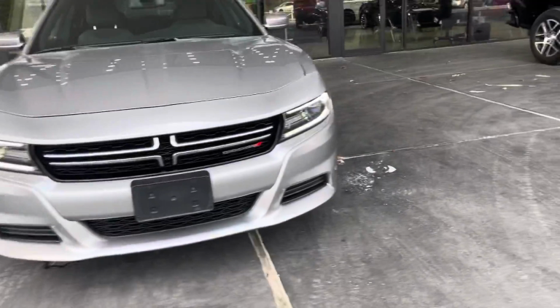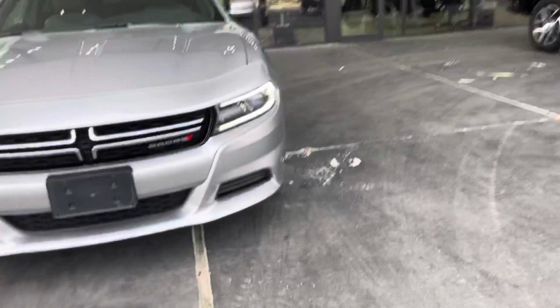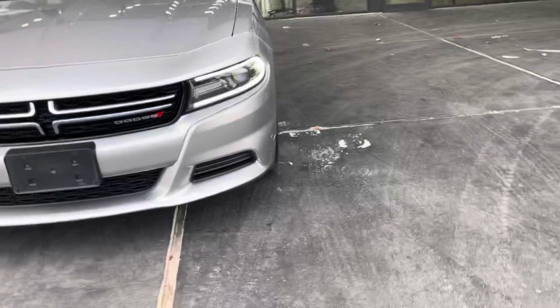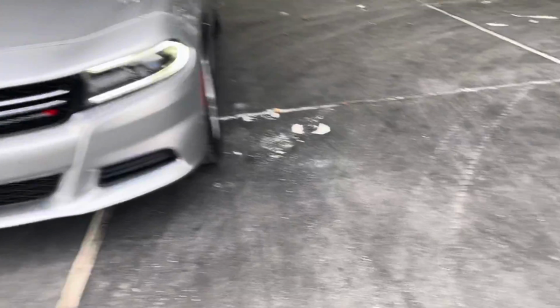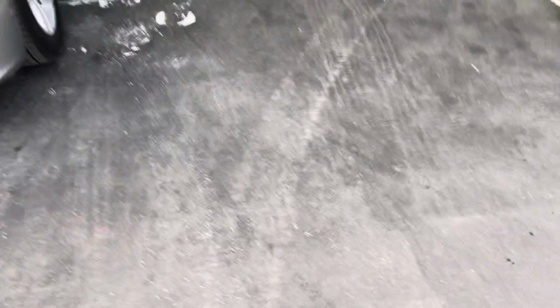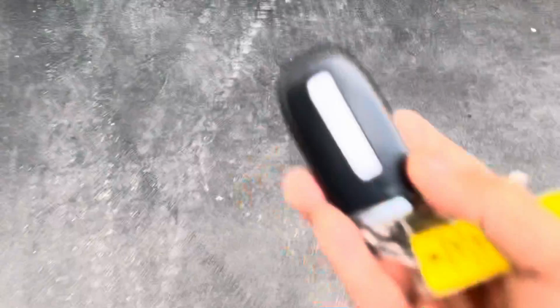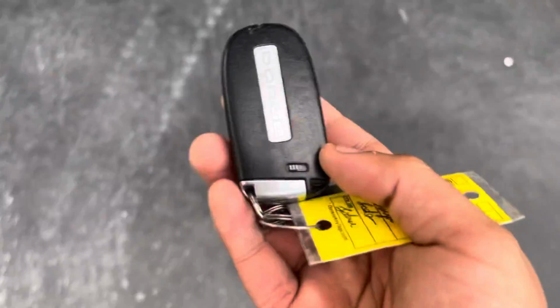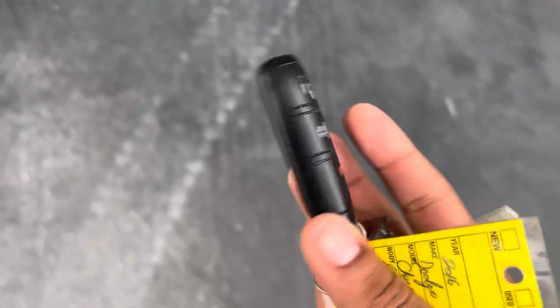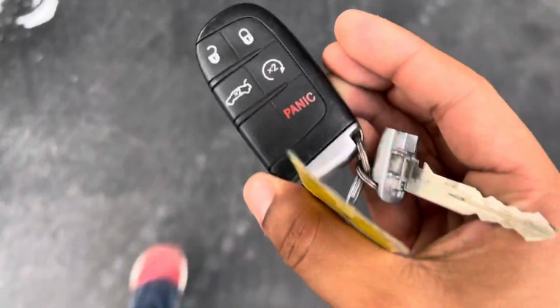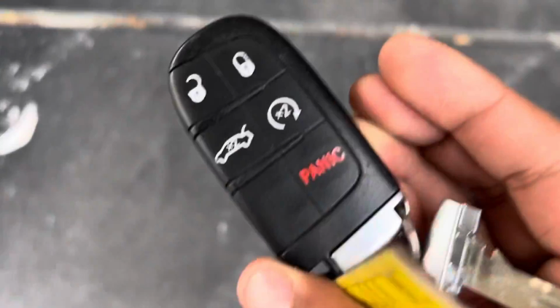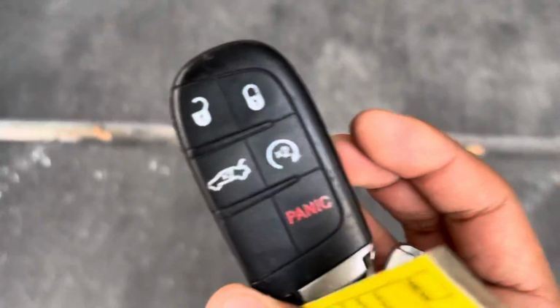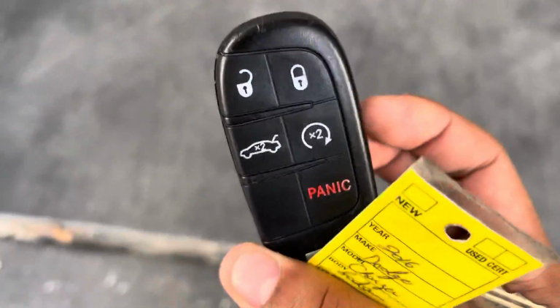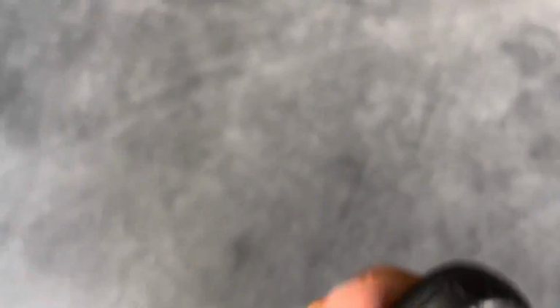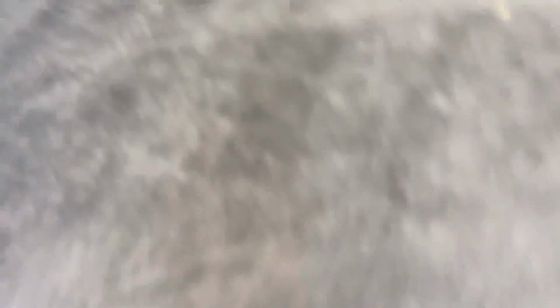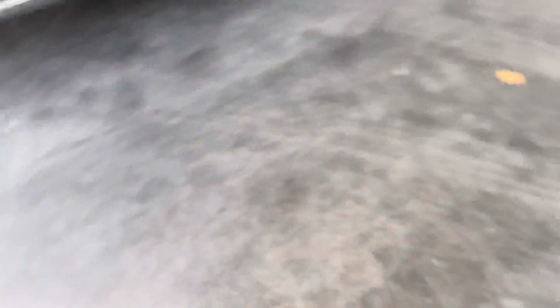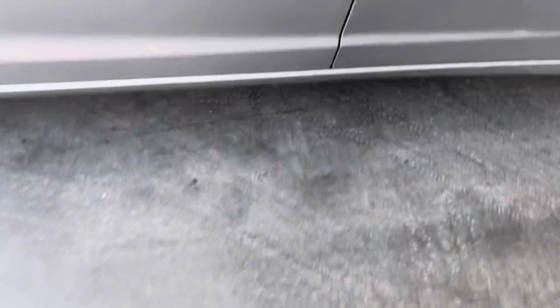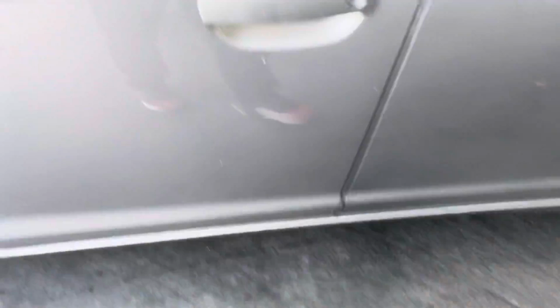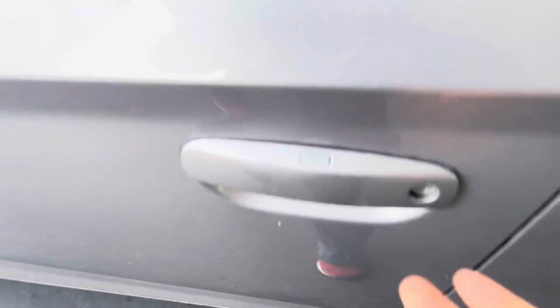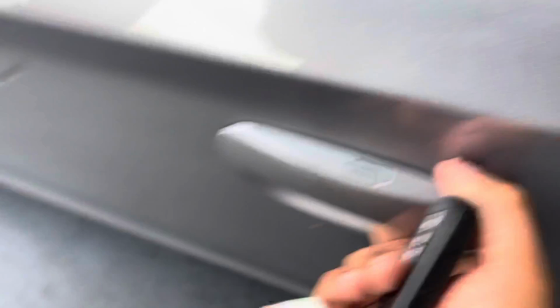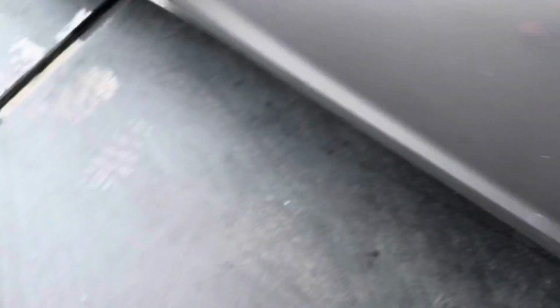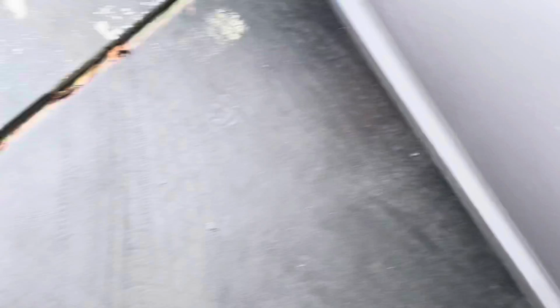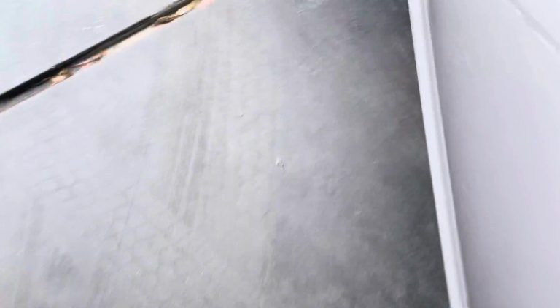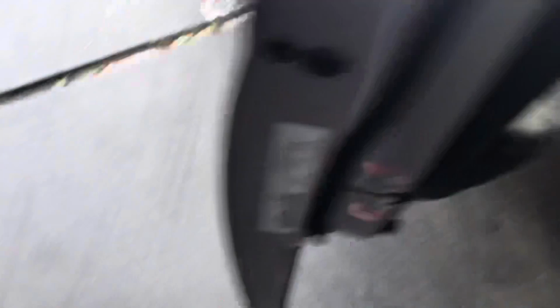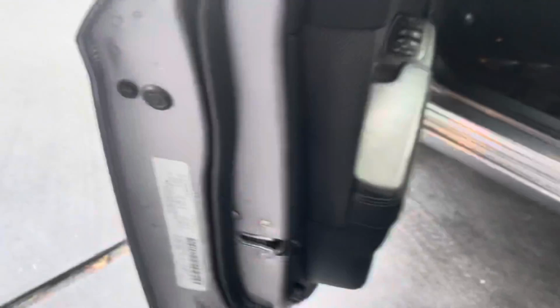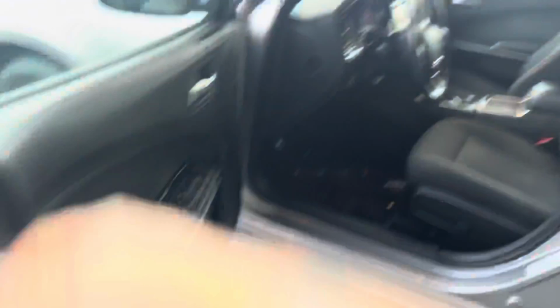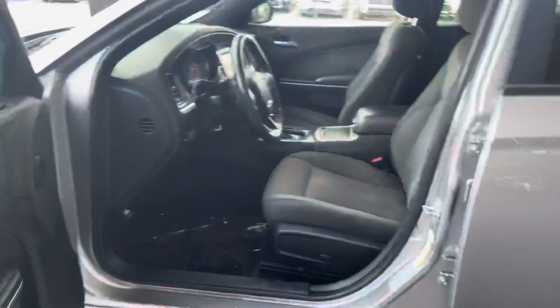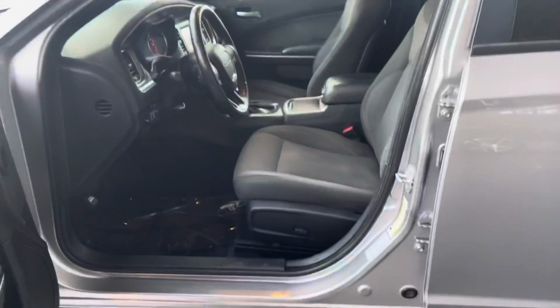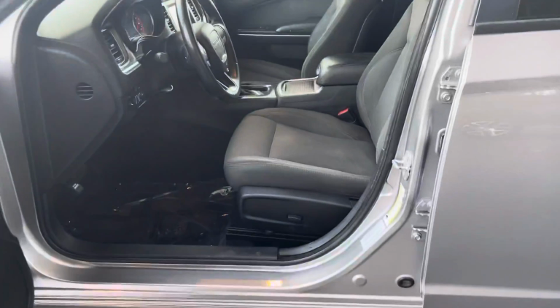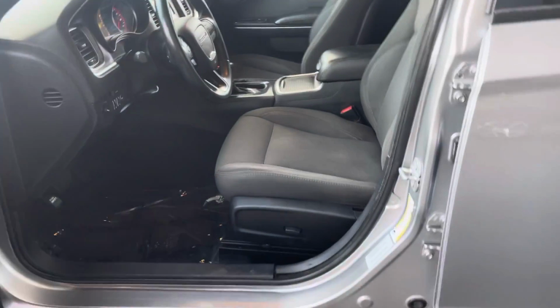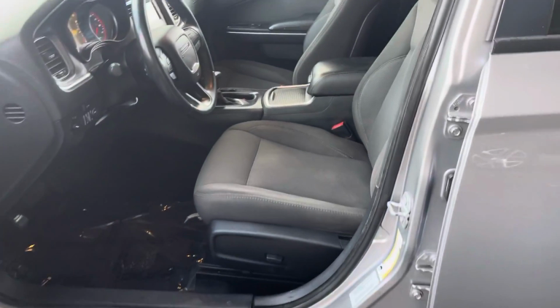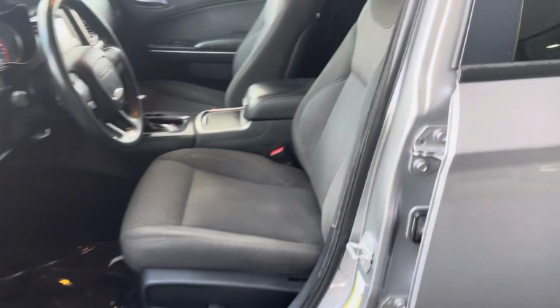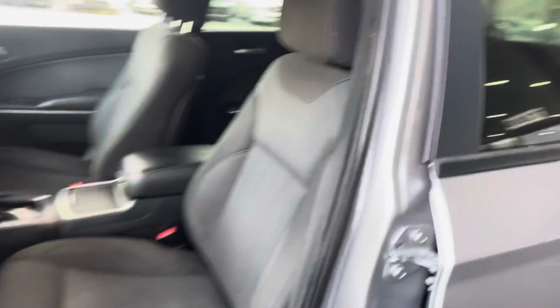As we go inside, it does come with one set of keys. It does have a remote key start and remote key entry as well. As you can see, adjustable seating right there with cloth seats in gray.